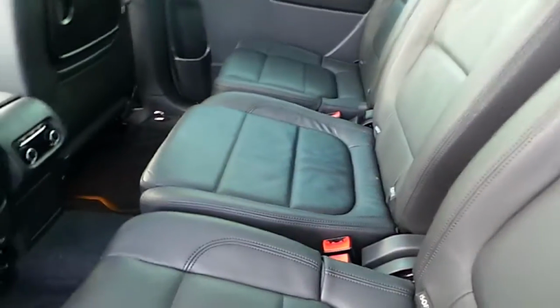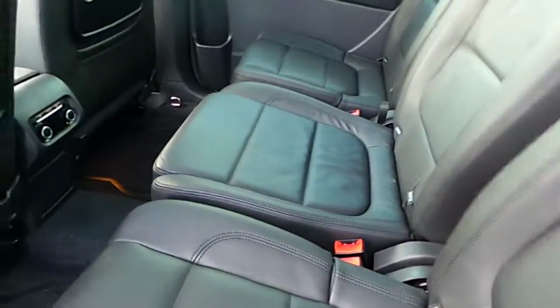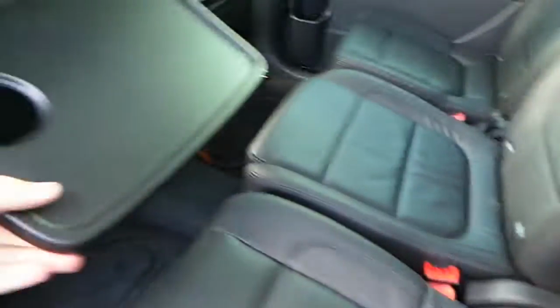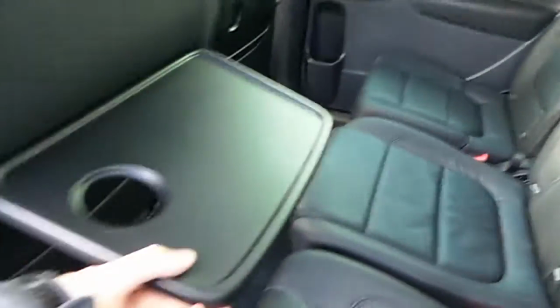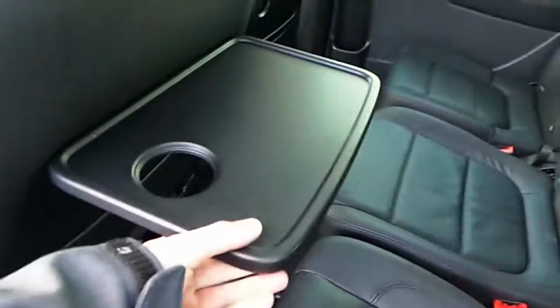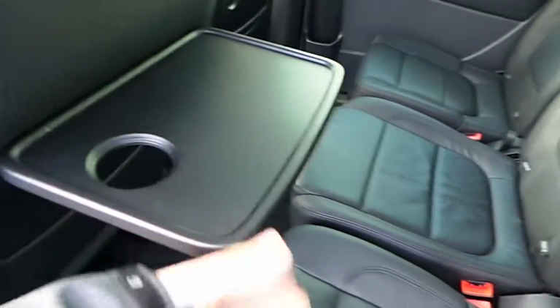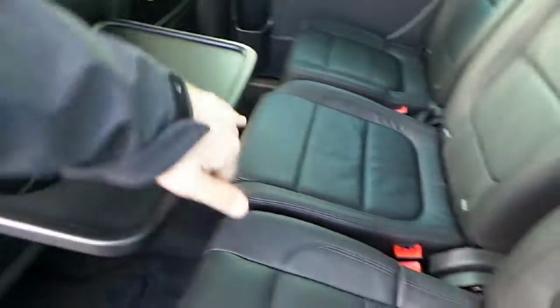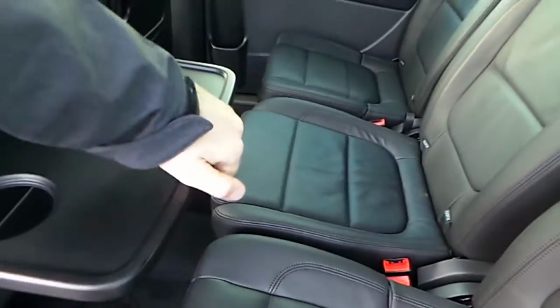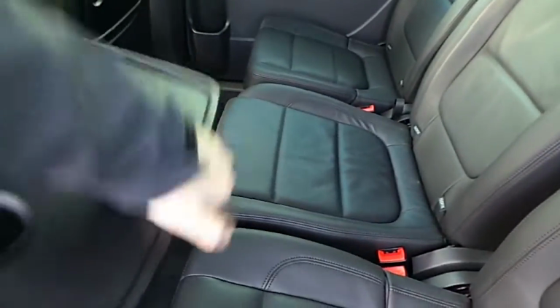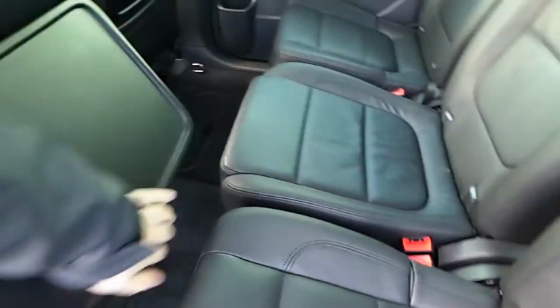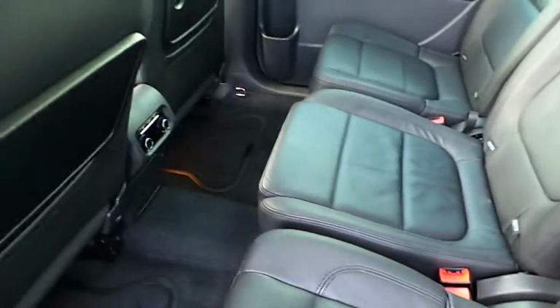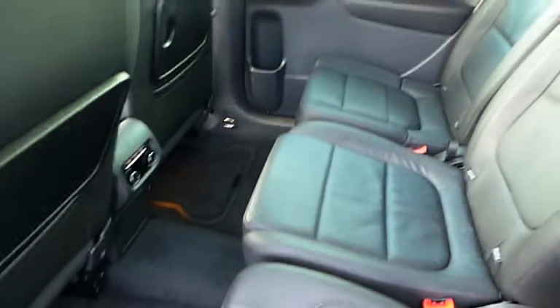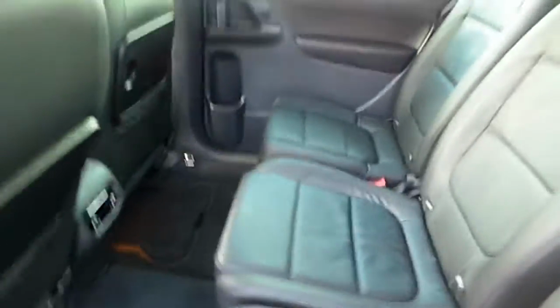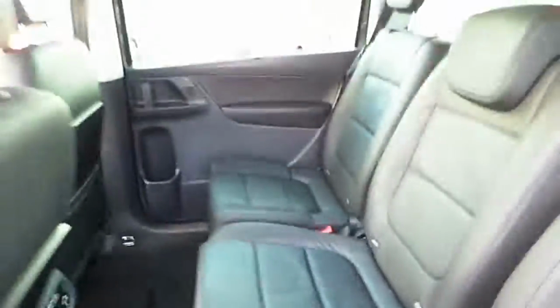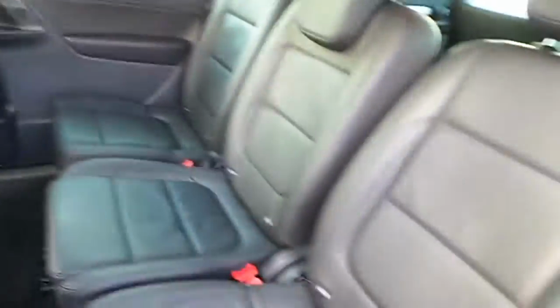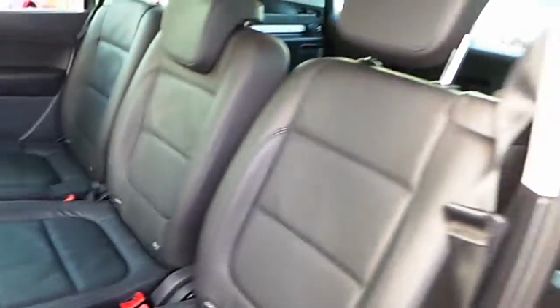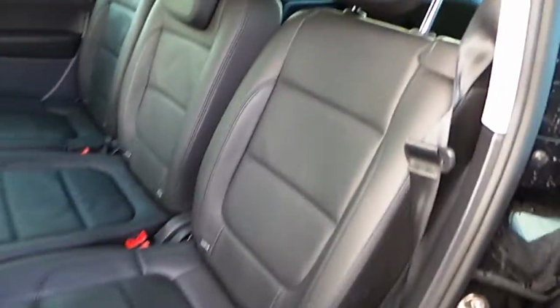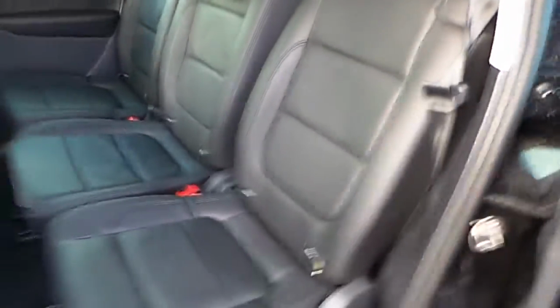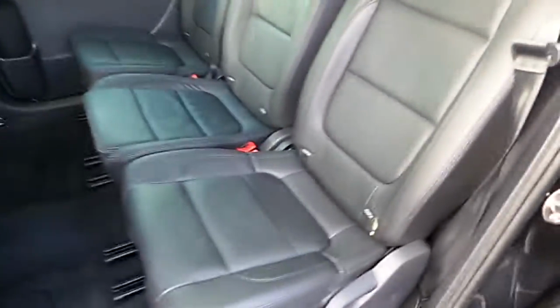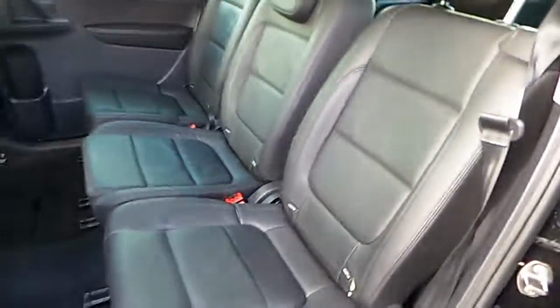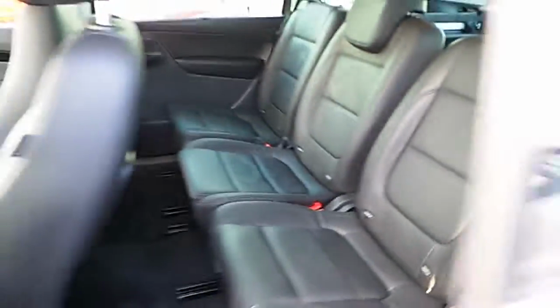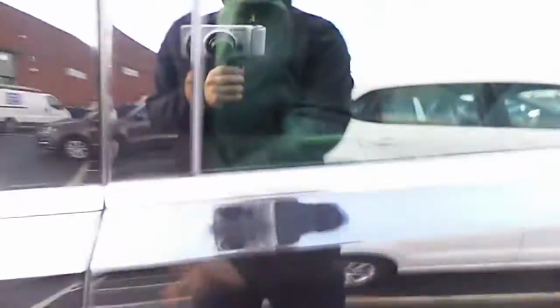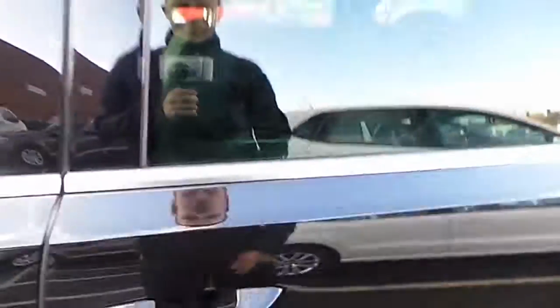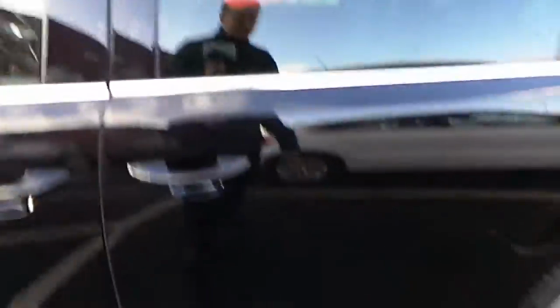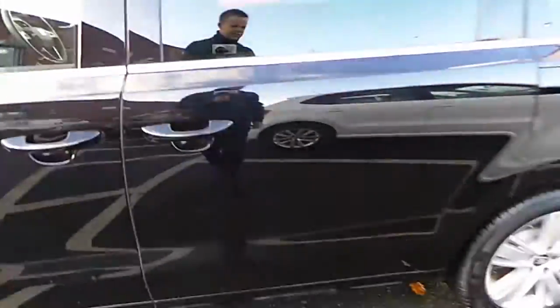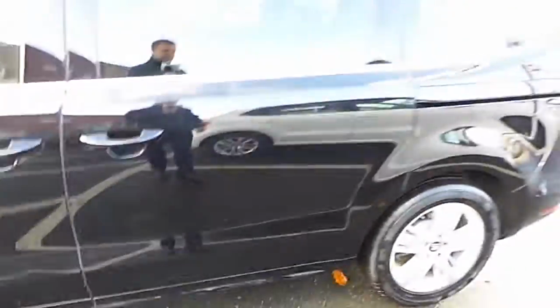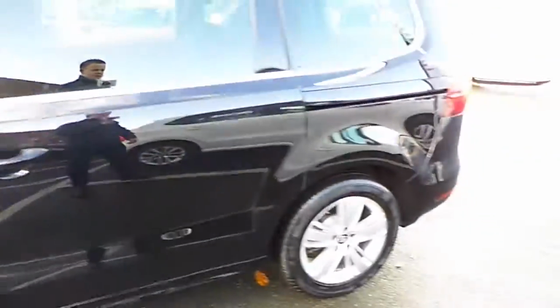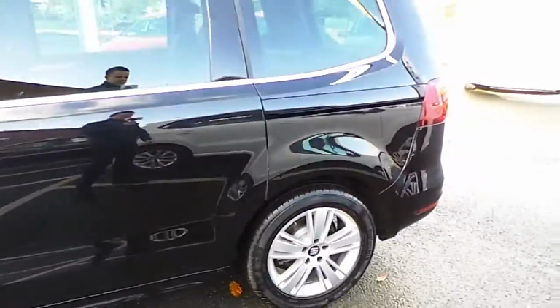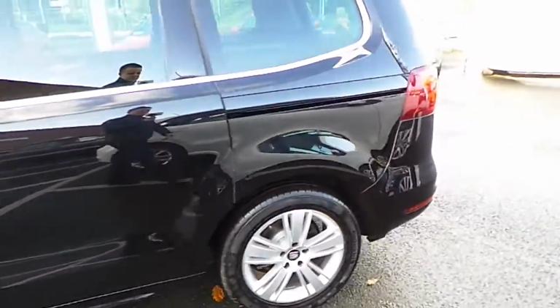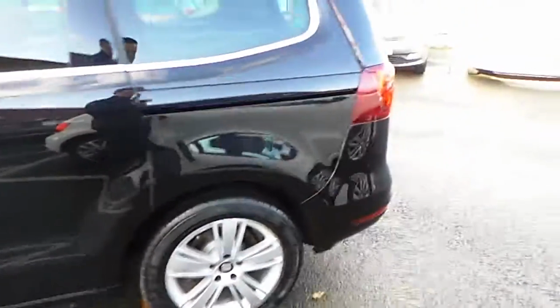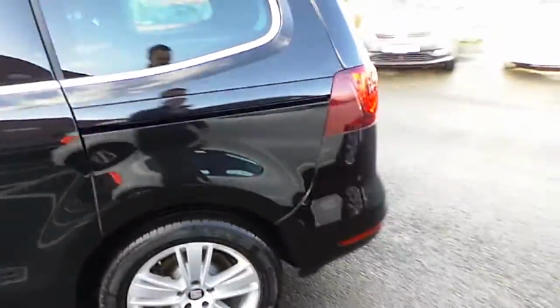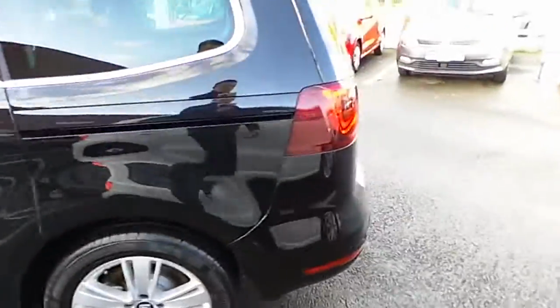There's also a nice little touch — you've got little tables in the back for kids or even adults. As you can see, it's been very well looked after by the previous owner.